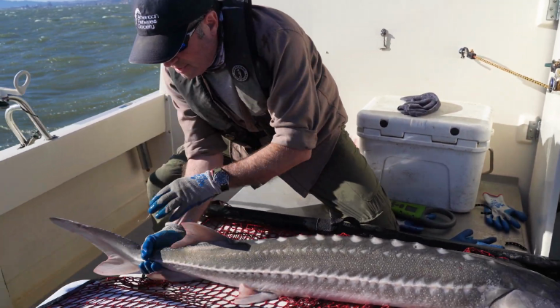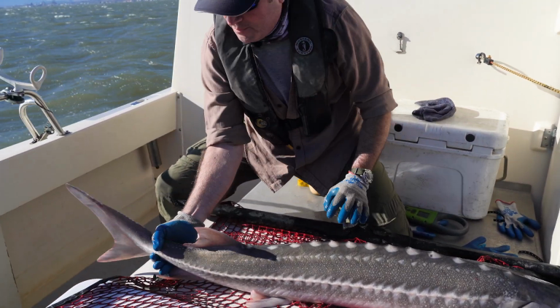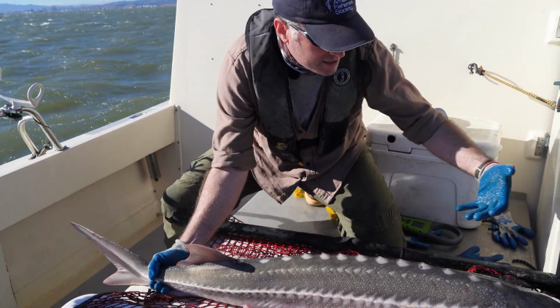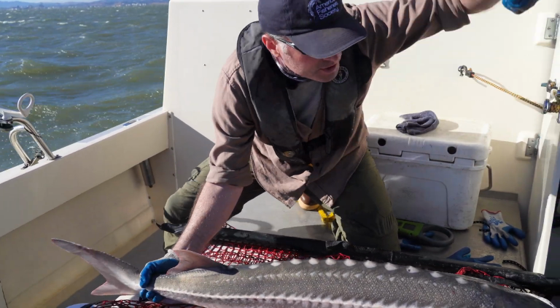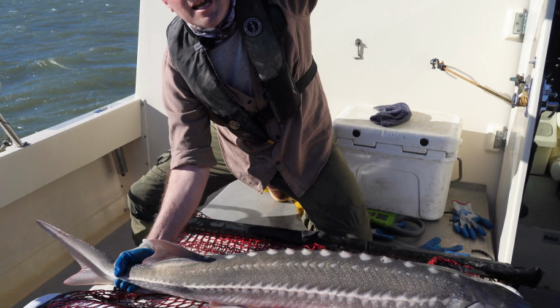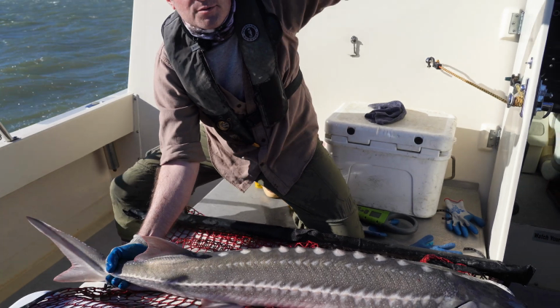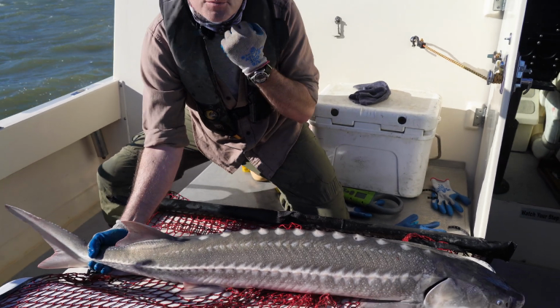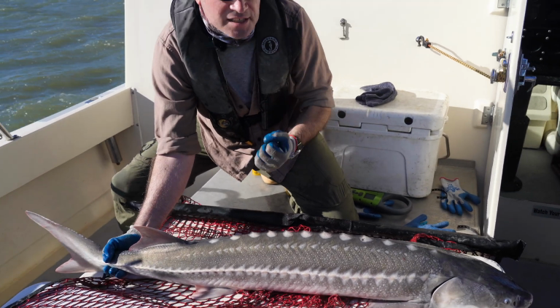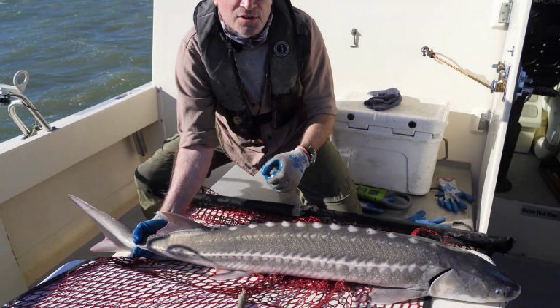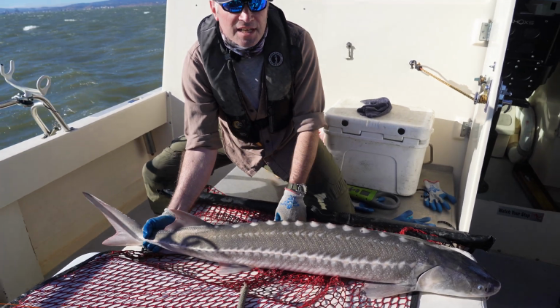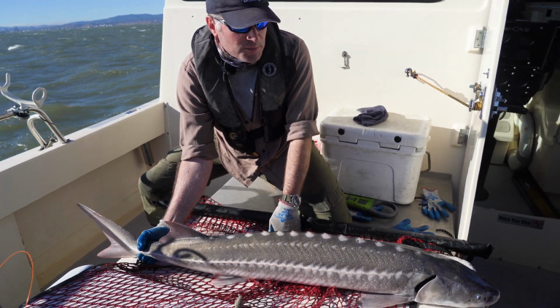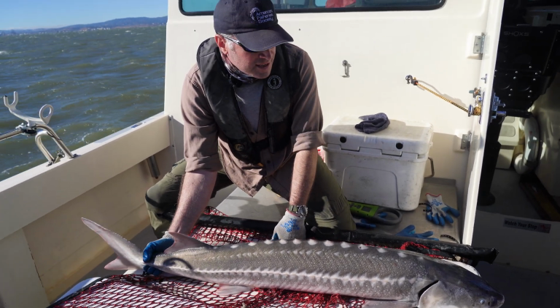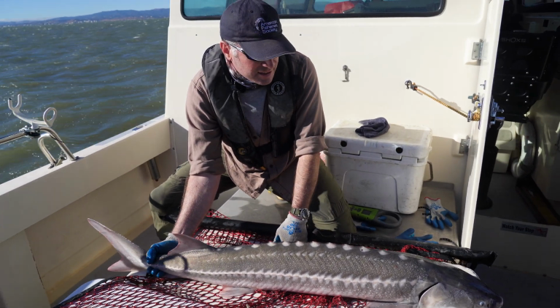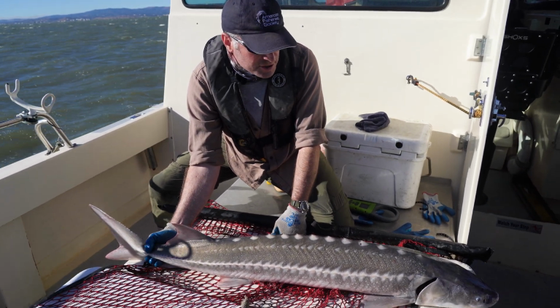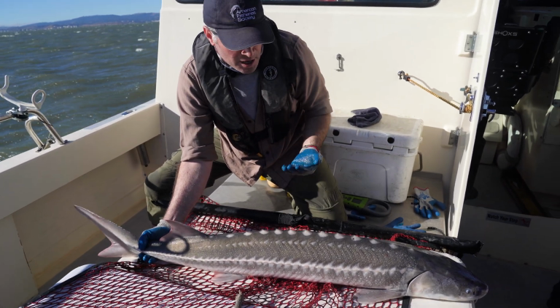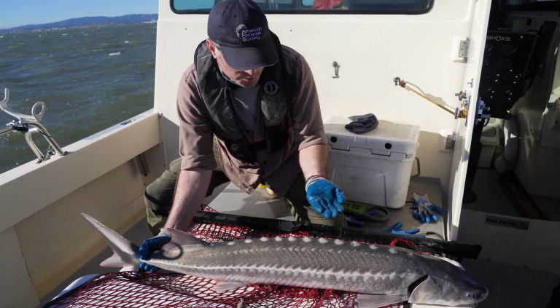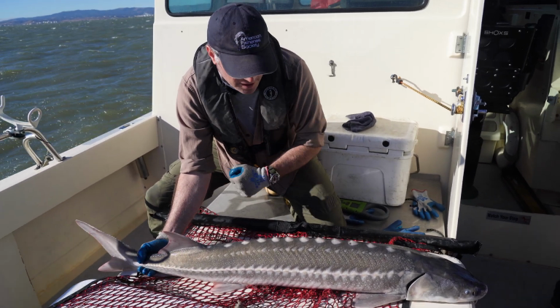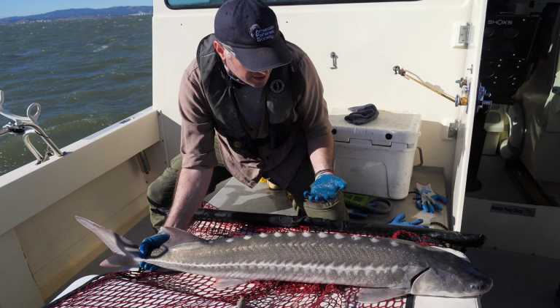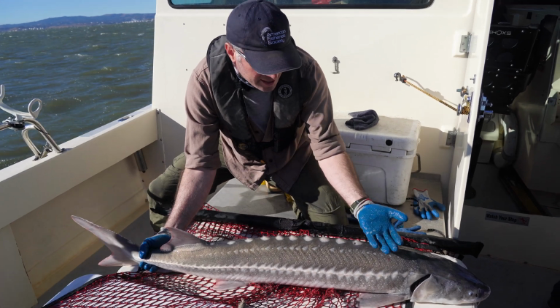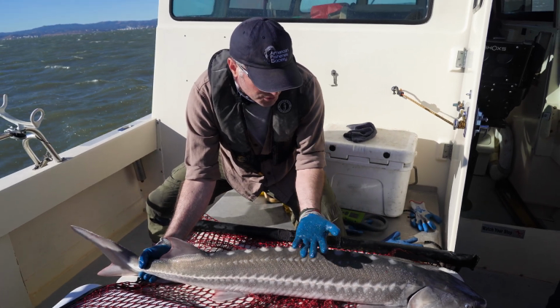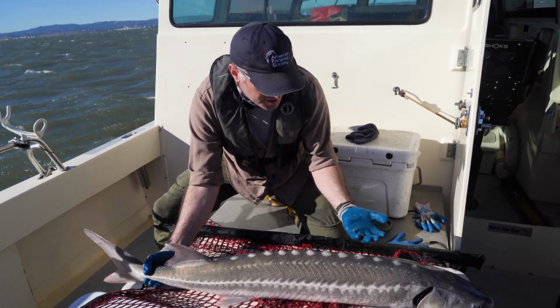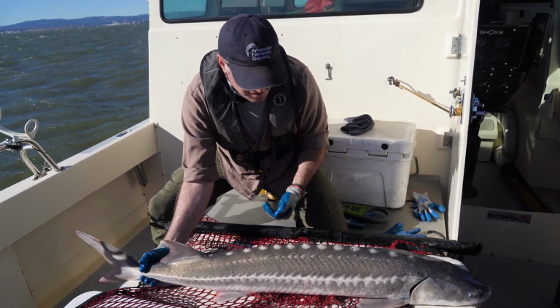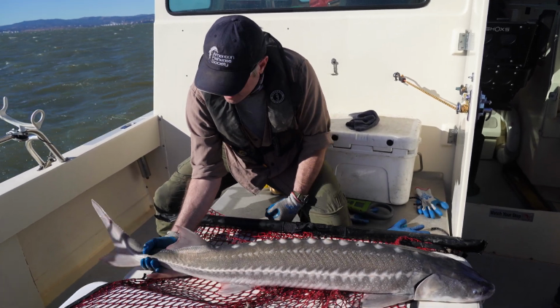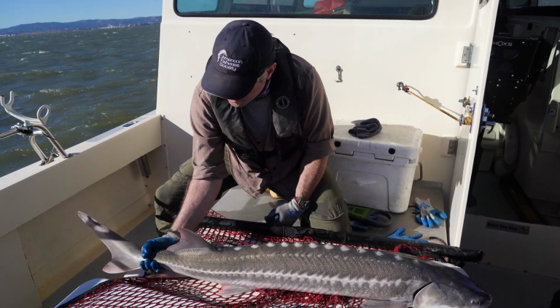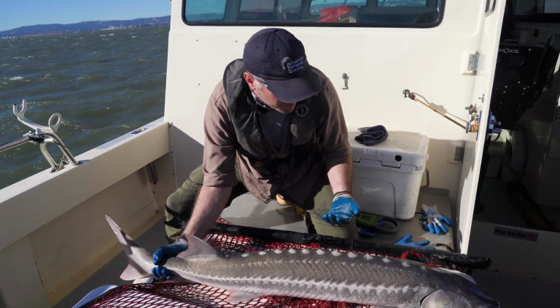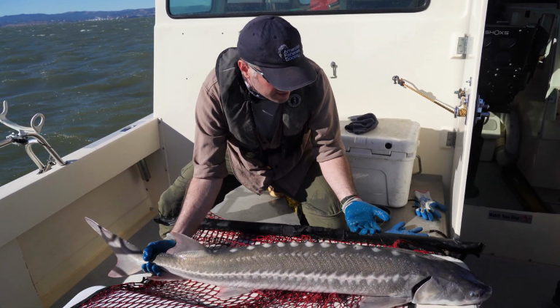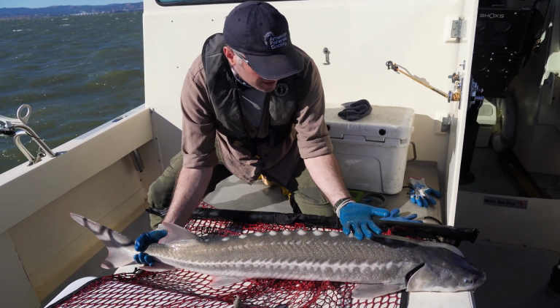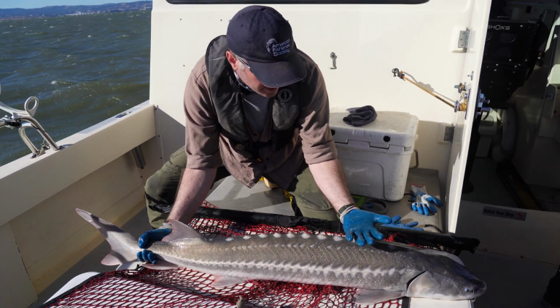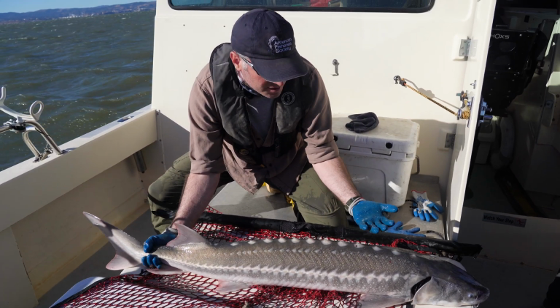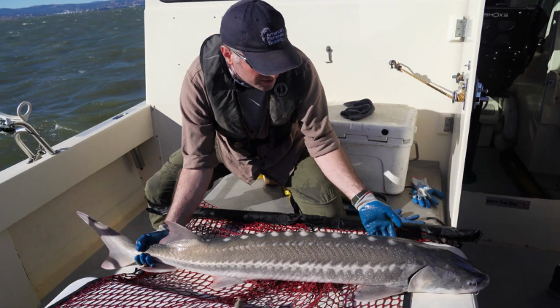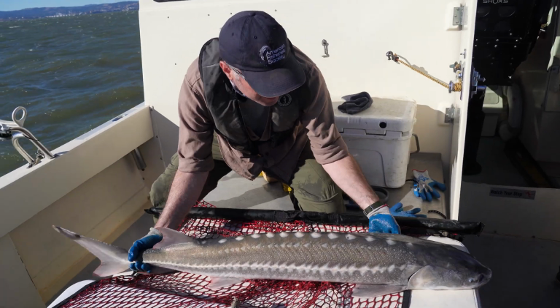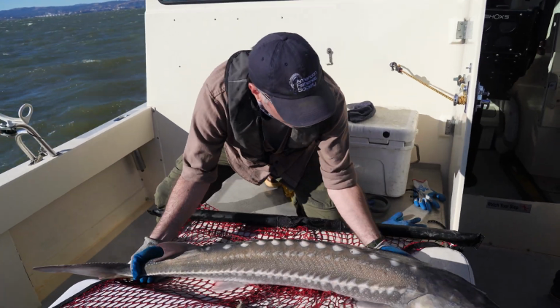Now to pick up a sturgeon: we don't want to hang it by its tail, we don't want to hang it by its mouth or by its gills — those are all very sensitive spots and they can lead to injury. We want to support it vertically and support the weight of the sturgeon underneath it. So a good grip on the tail and a hand underneath around the center of mass.